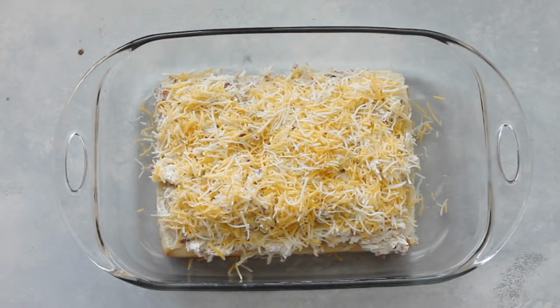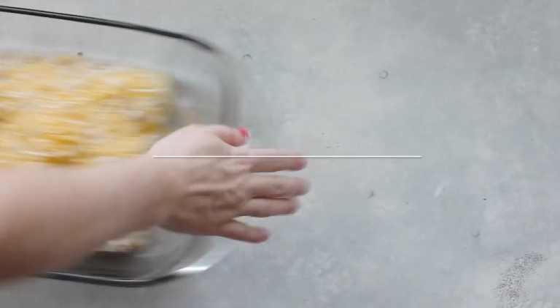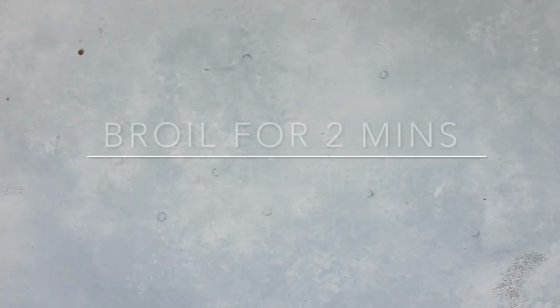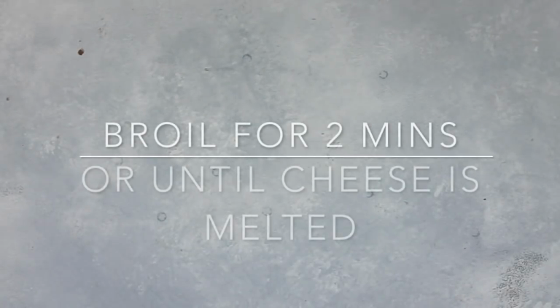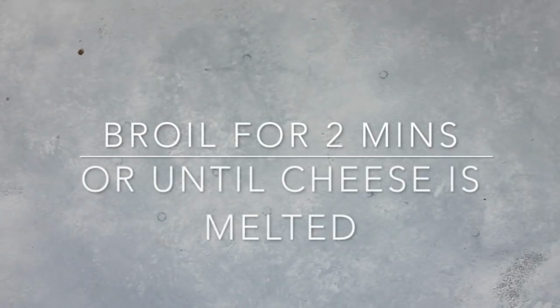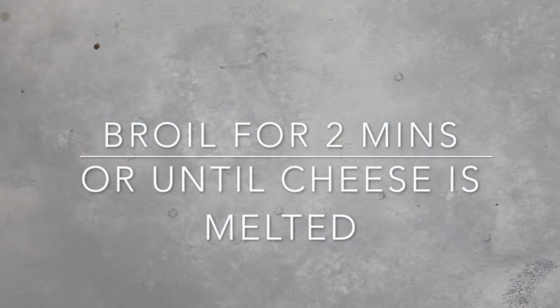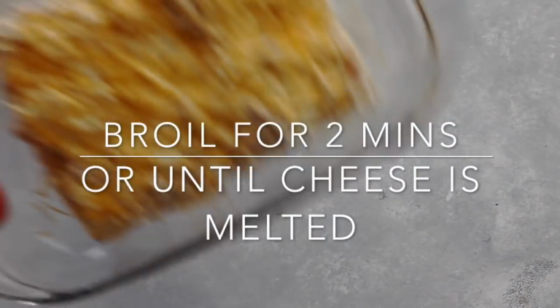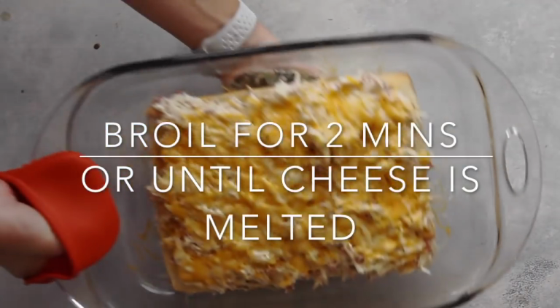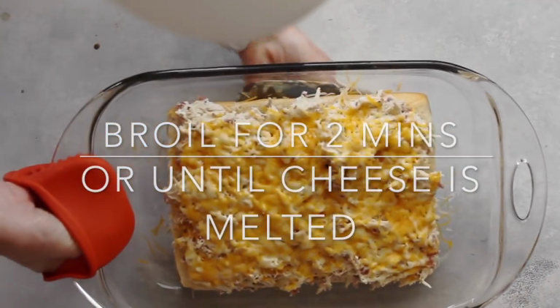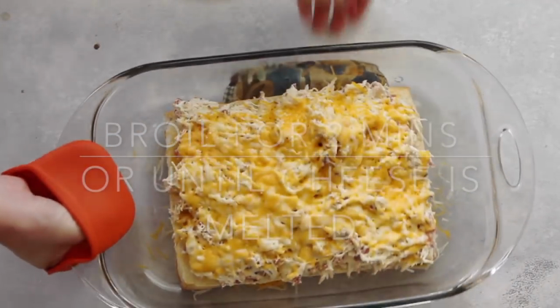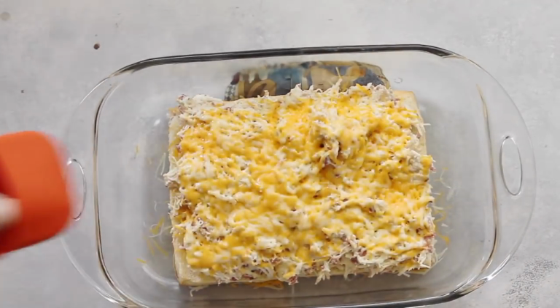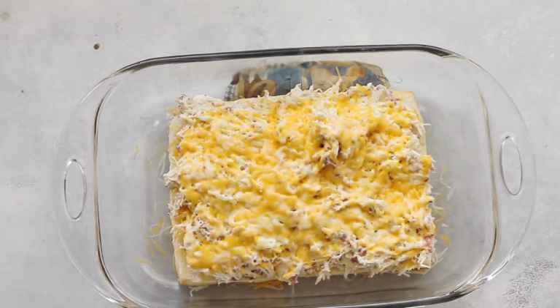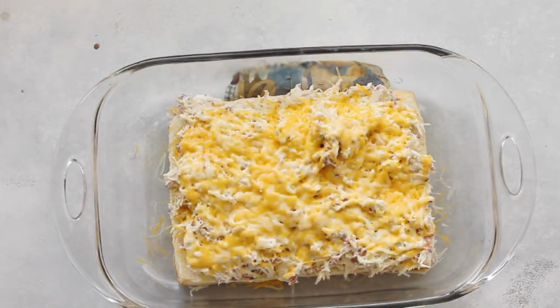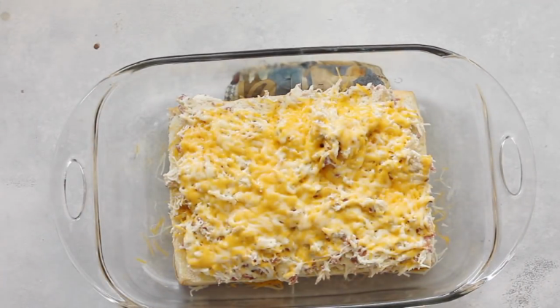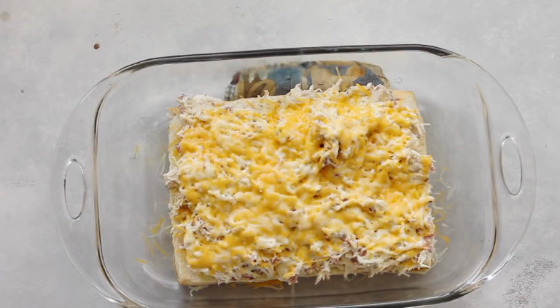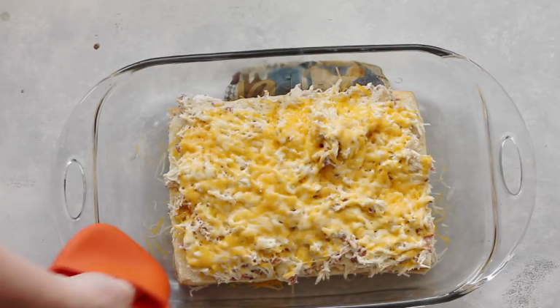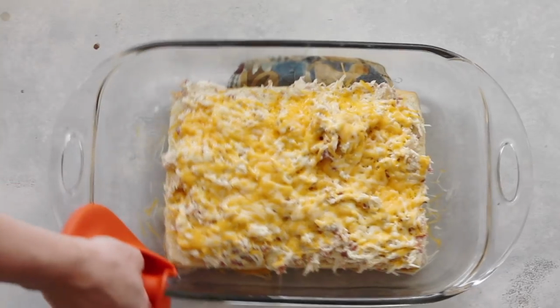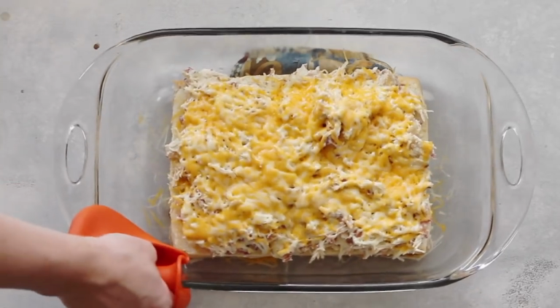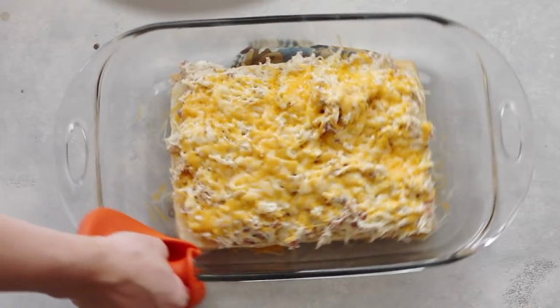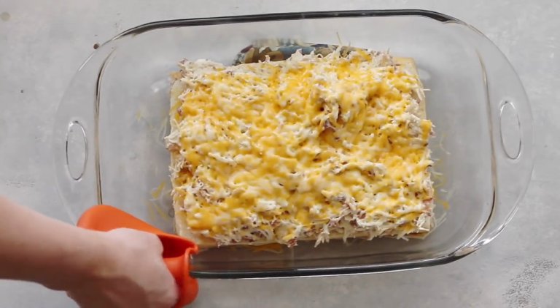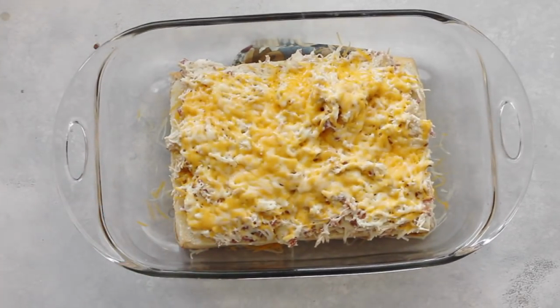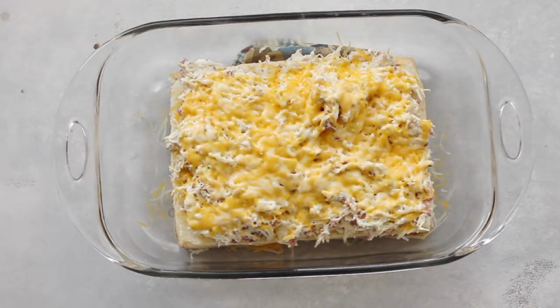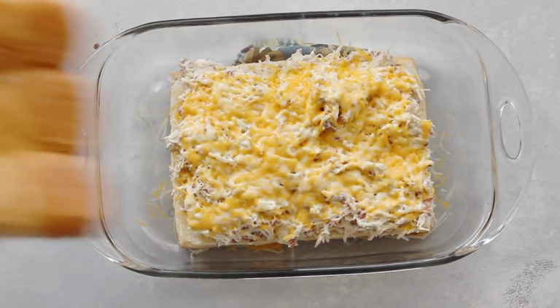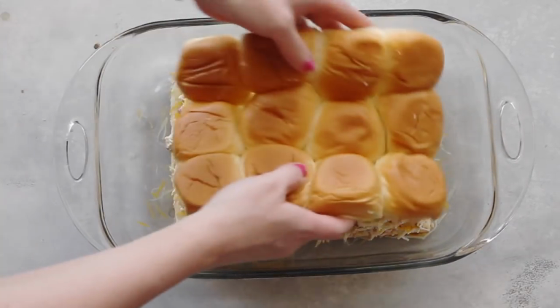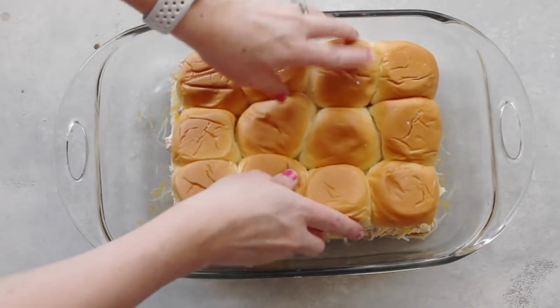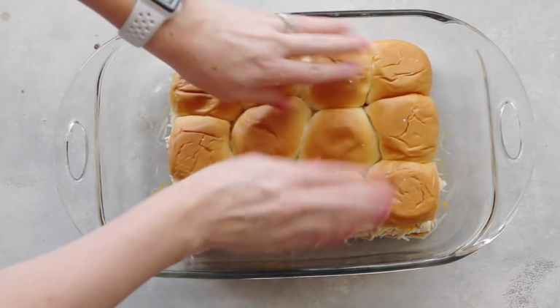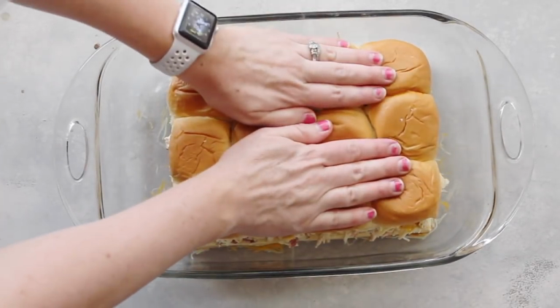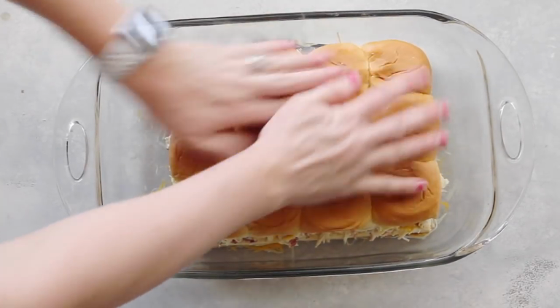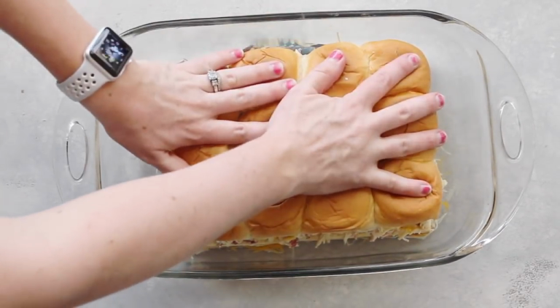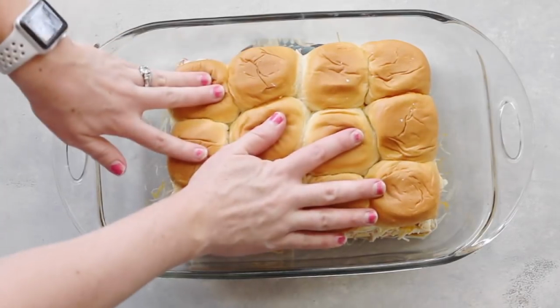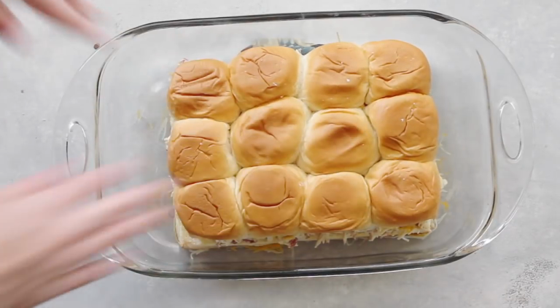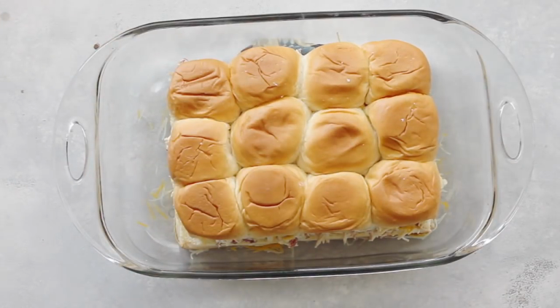Next, add about one and a half cups of cheese. I like this three-blend cheese from Kroger, but you can use whatever cheese you like. You're going to broil this for two minutes or until your cheese is melted. Make sure you watch it so your sliders don't burn. When you're all done, put your rolls on top and serve.